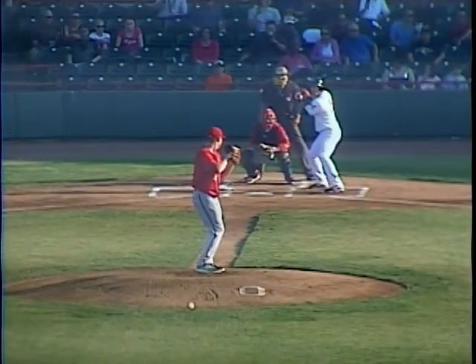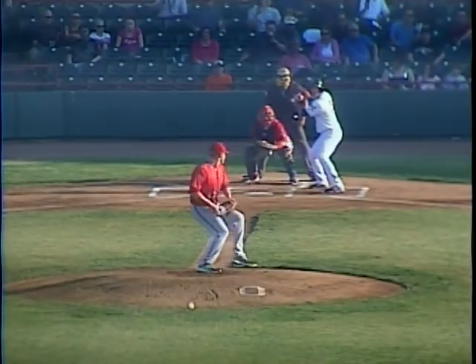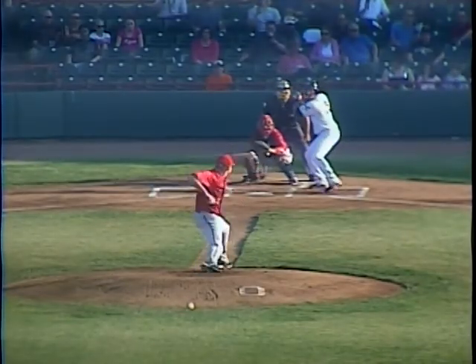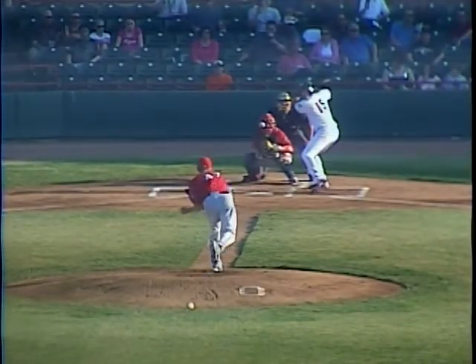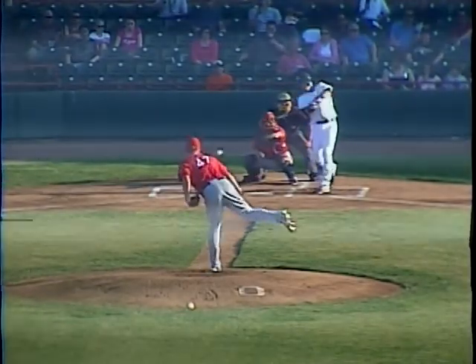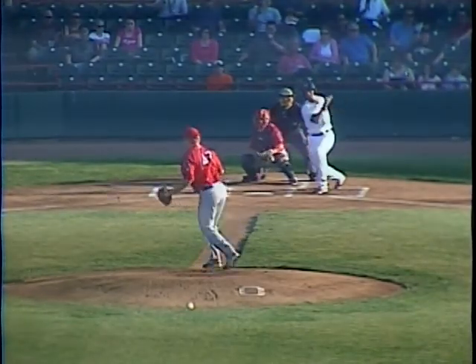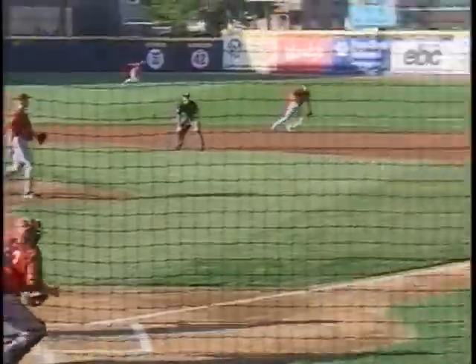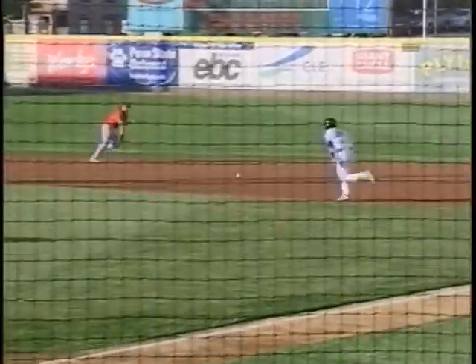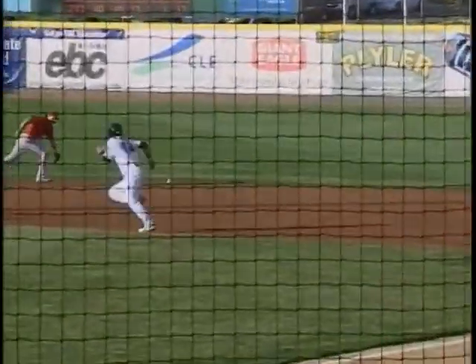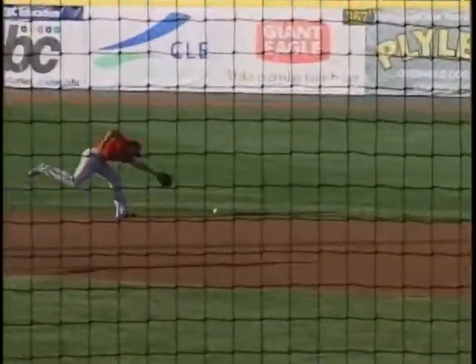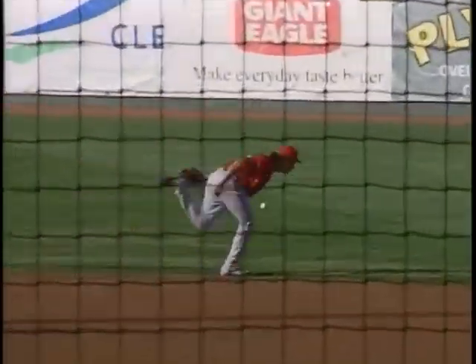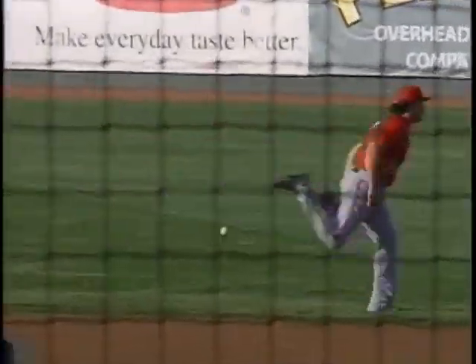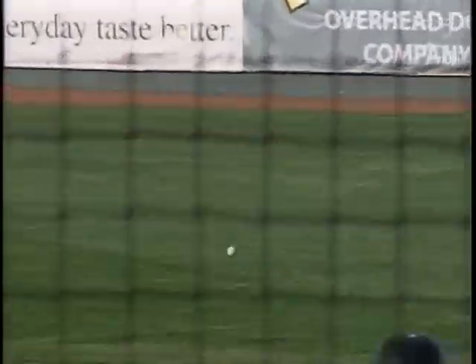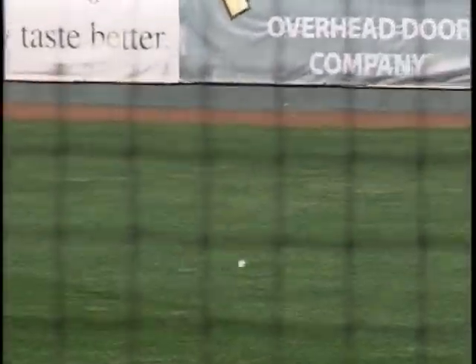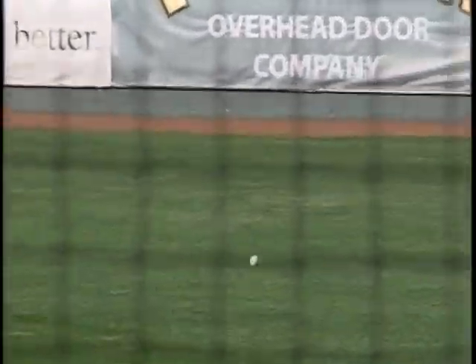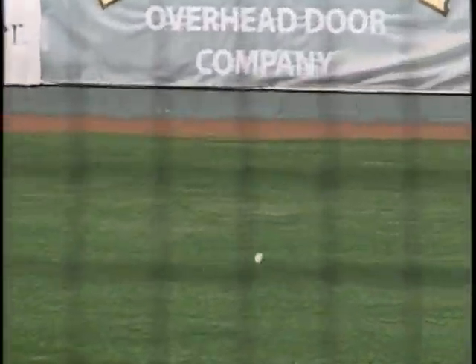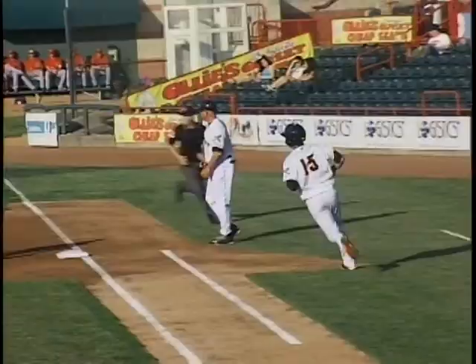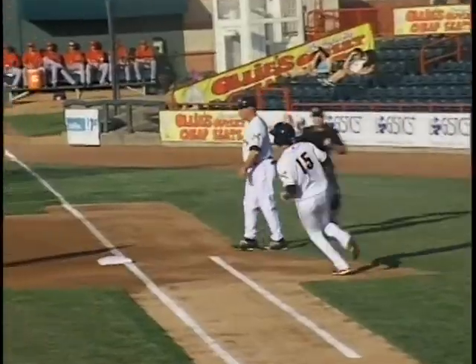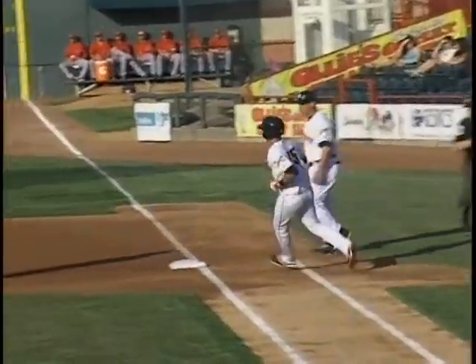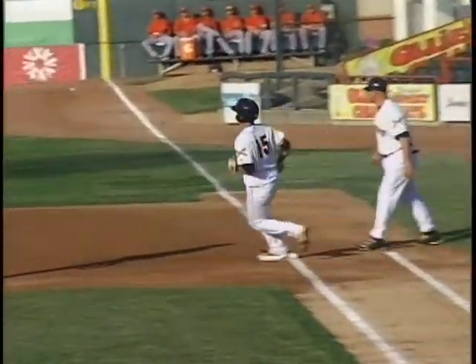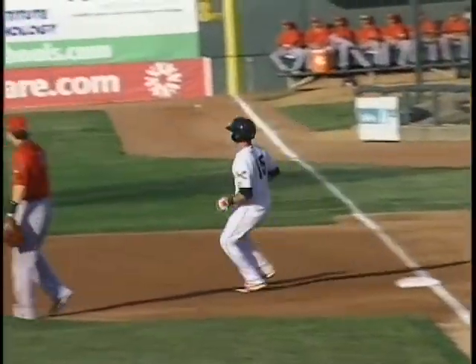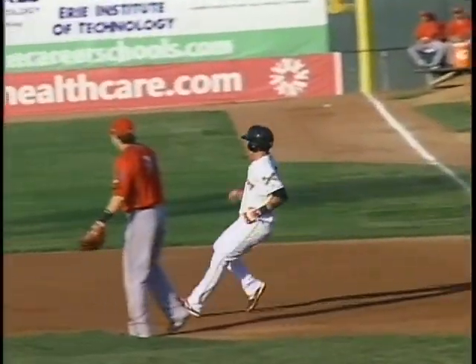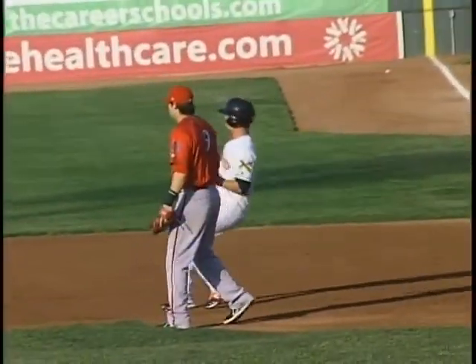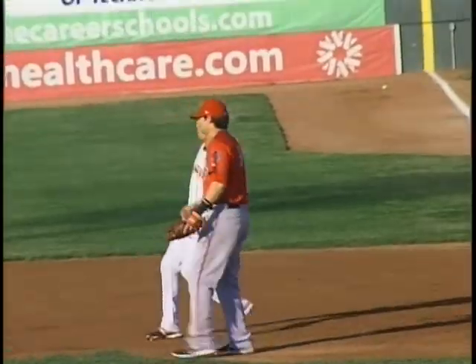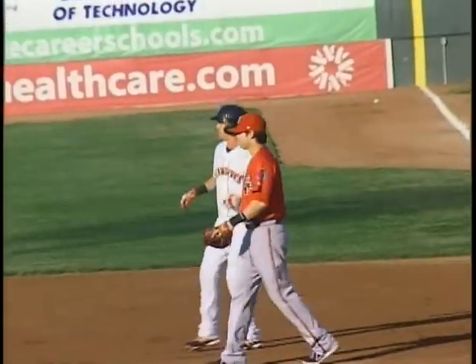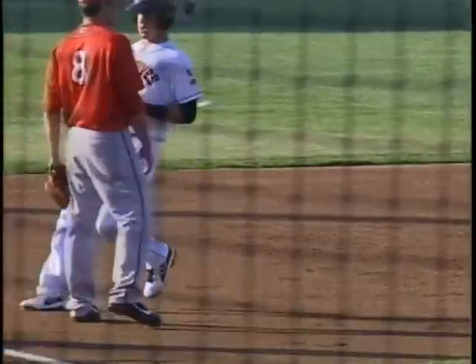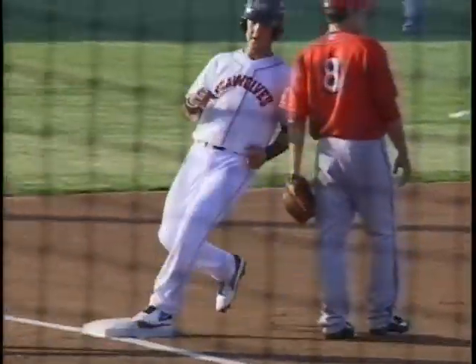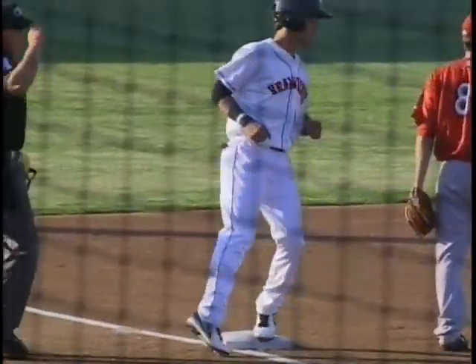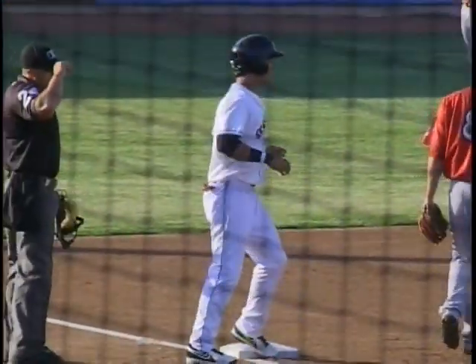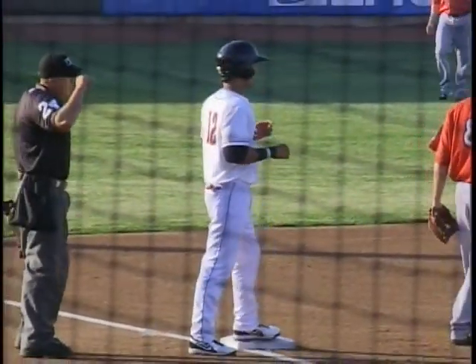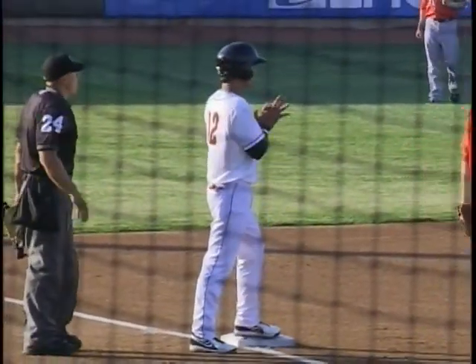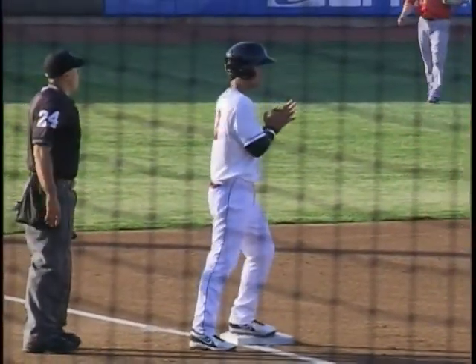Runner on first for Hernan who swings, grounds one deep in the hole and past the second baseman into right field. Suarez rounds second. Hood up and throwing in. And it's first and third with nobody out for Daniel.